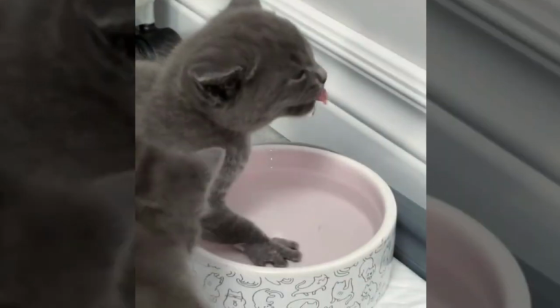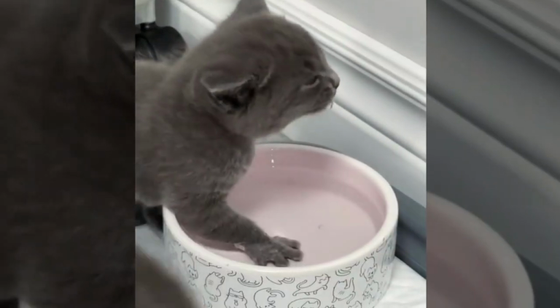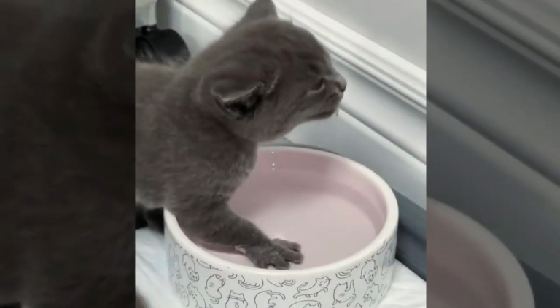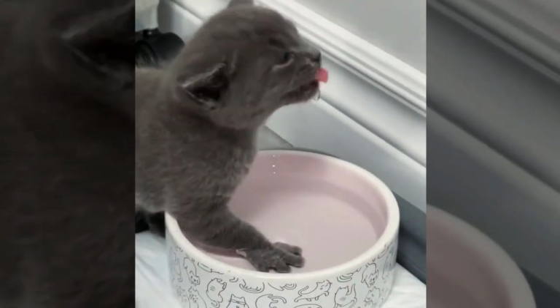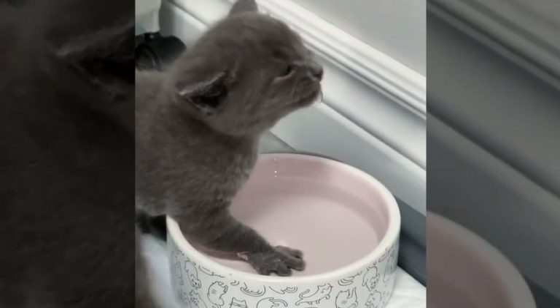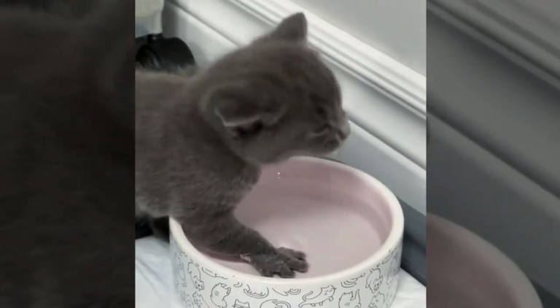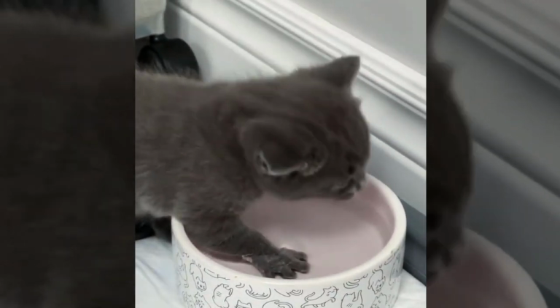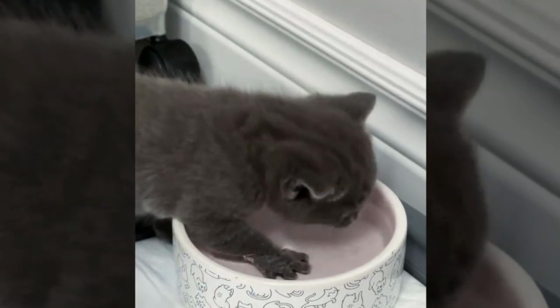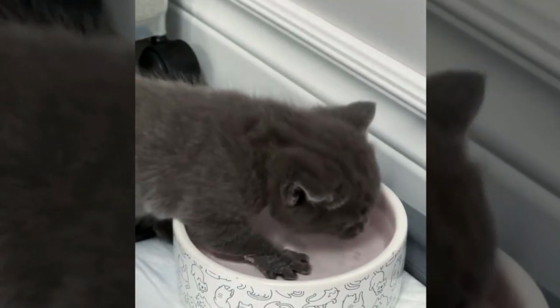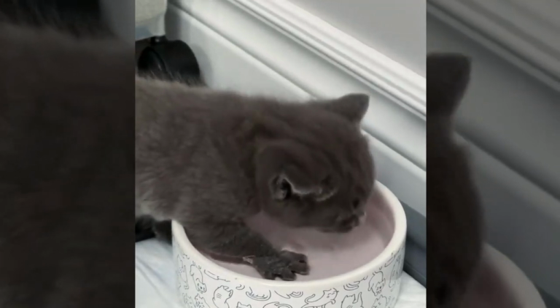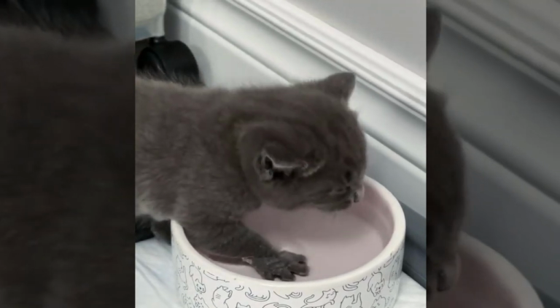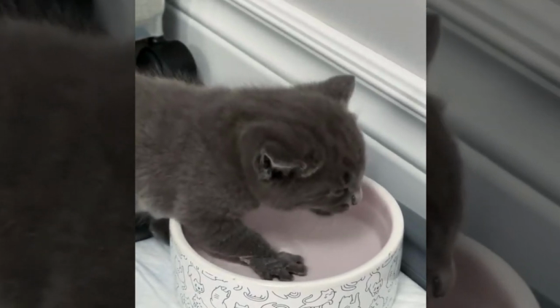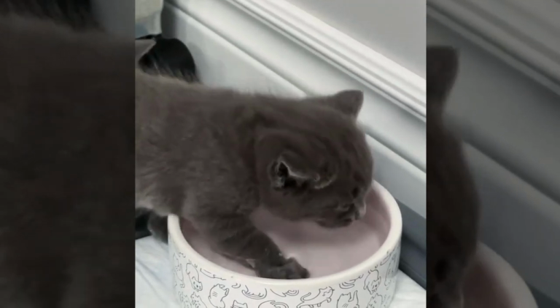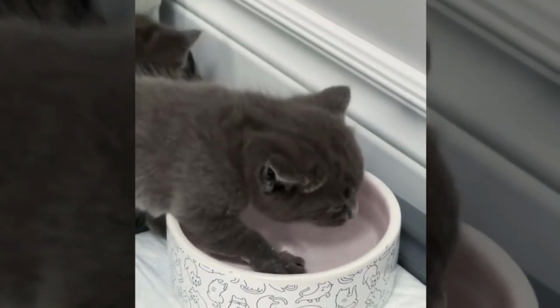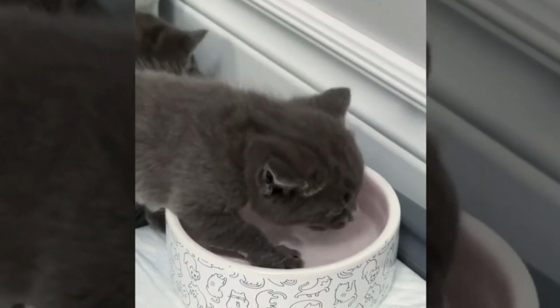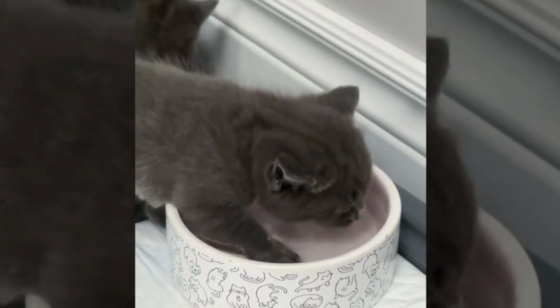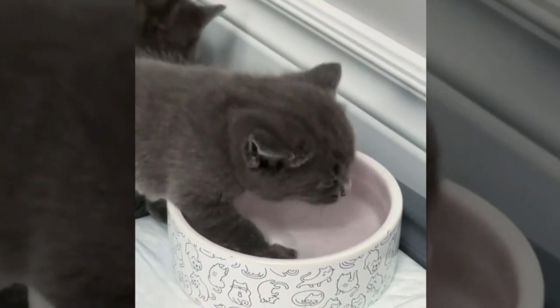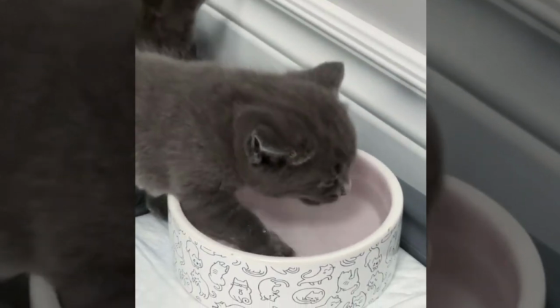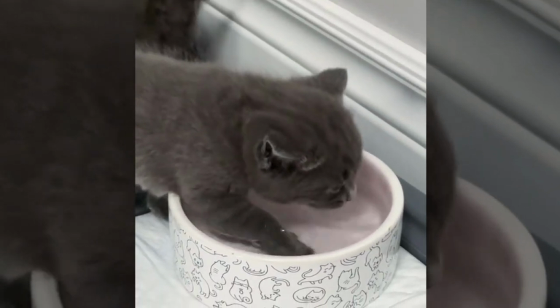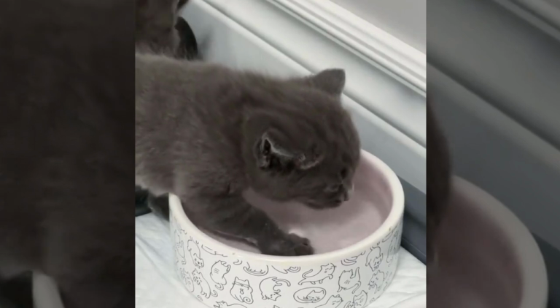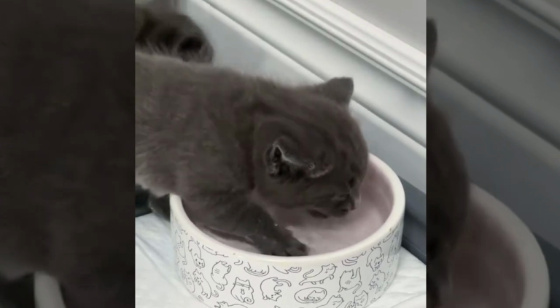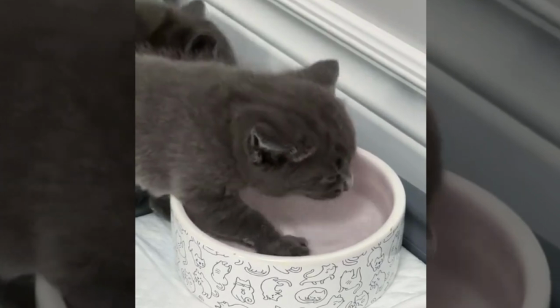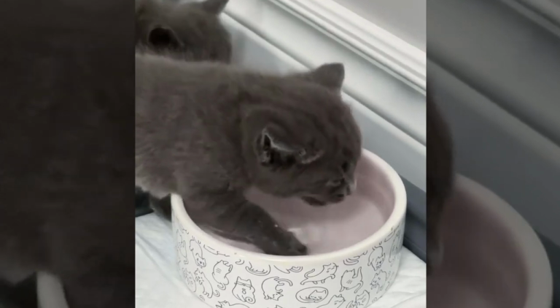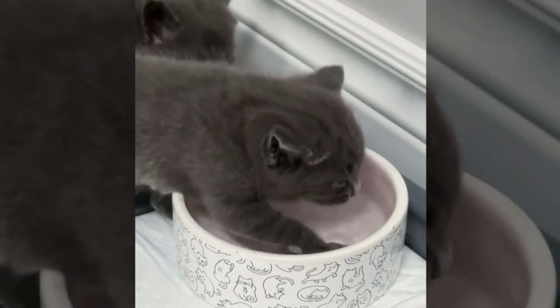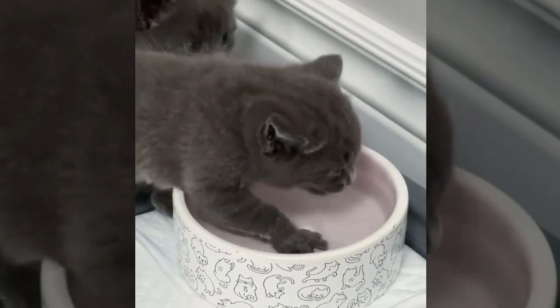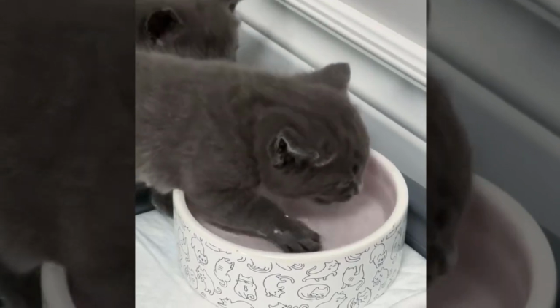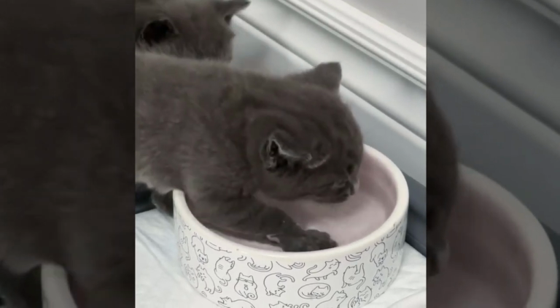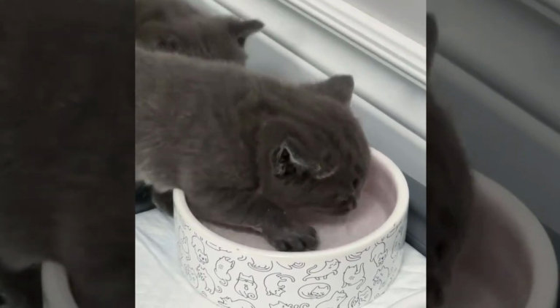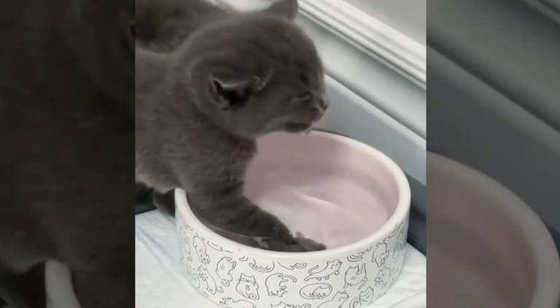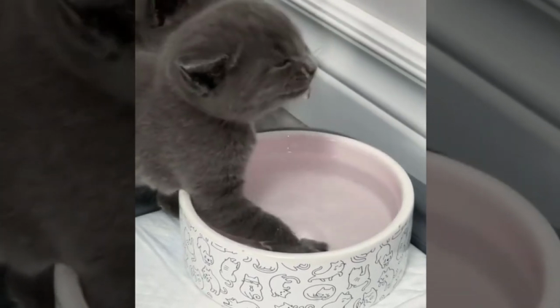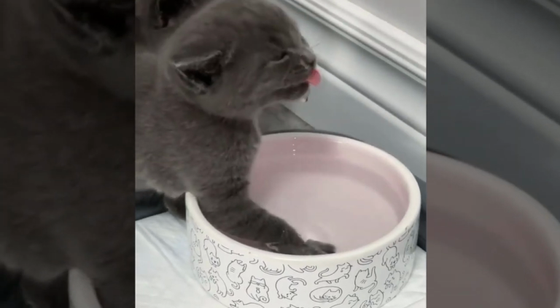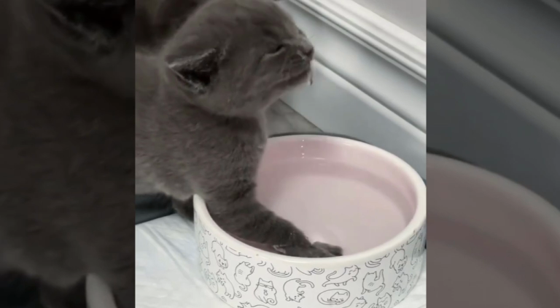Look how far this one's toes are spread out in the dish. Good traction and balance seem to be the goal. The water is a wonderful incentive for this cute girl.